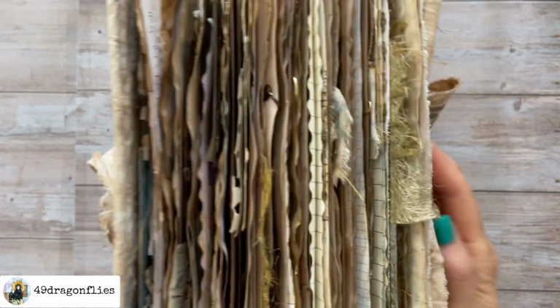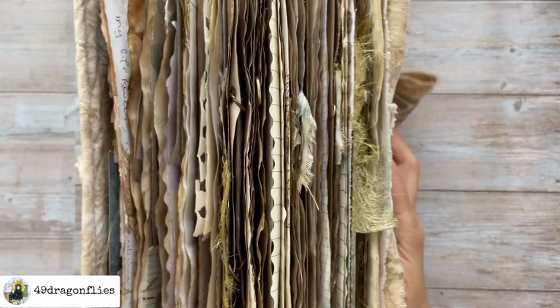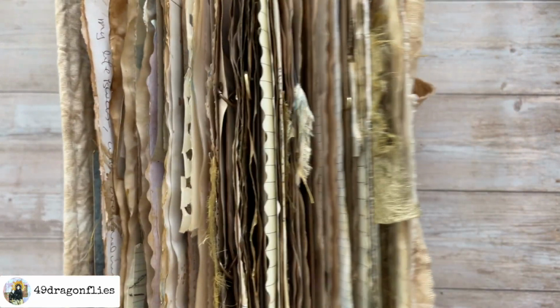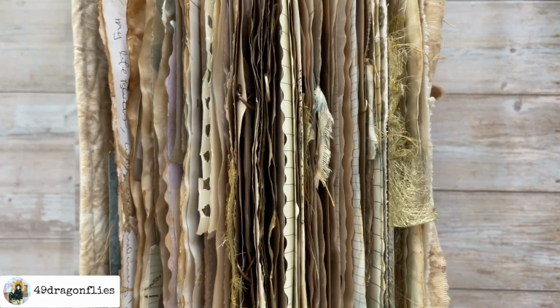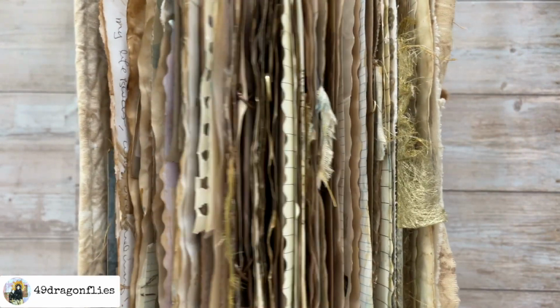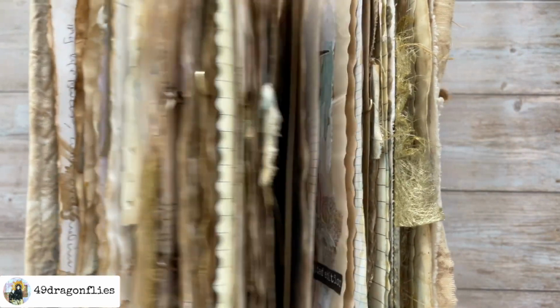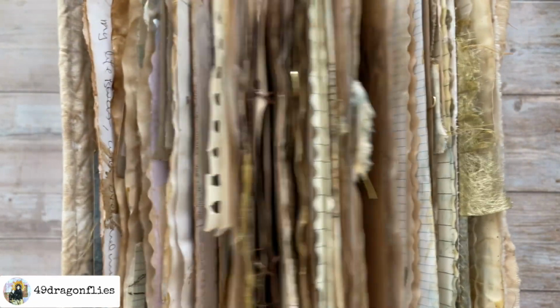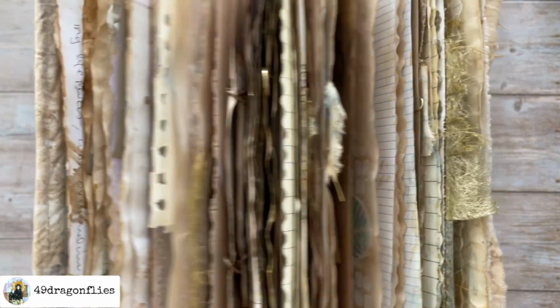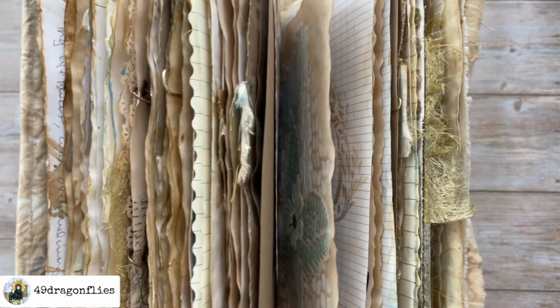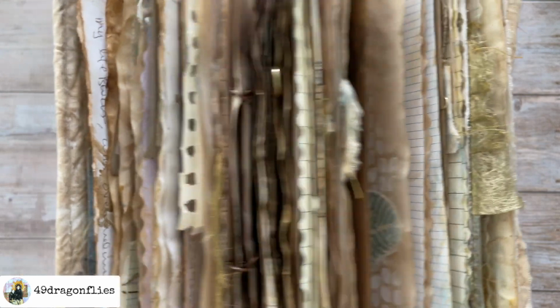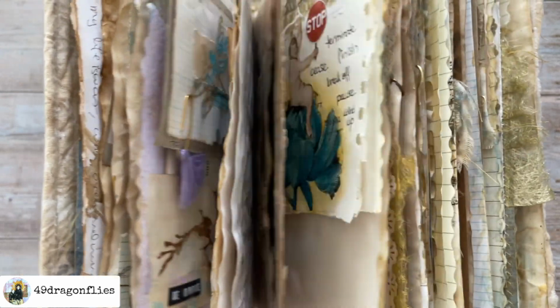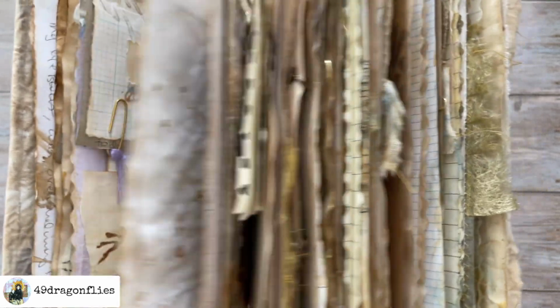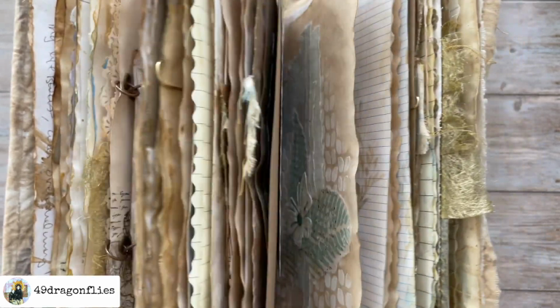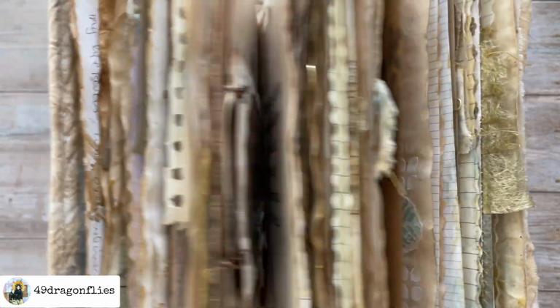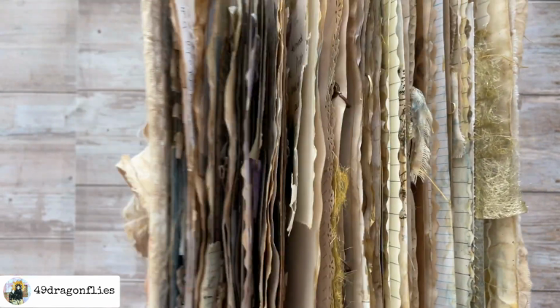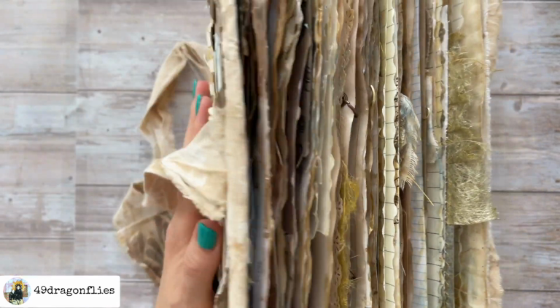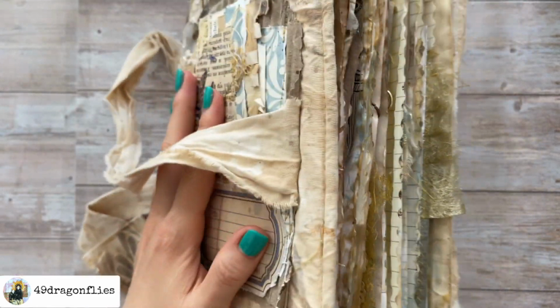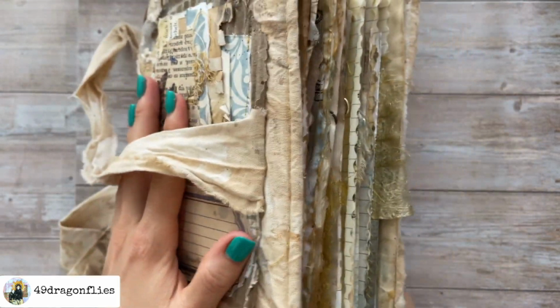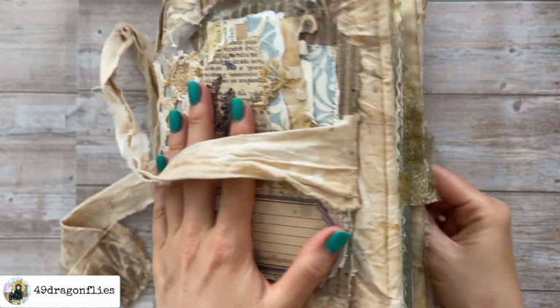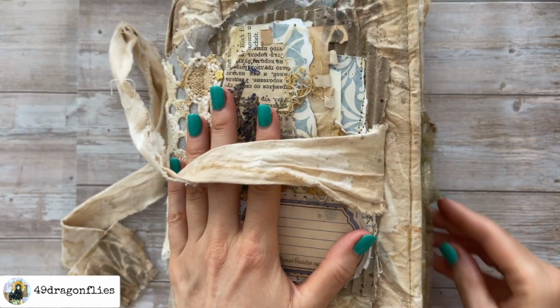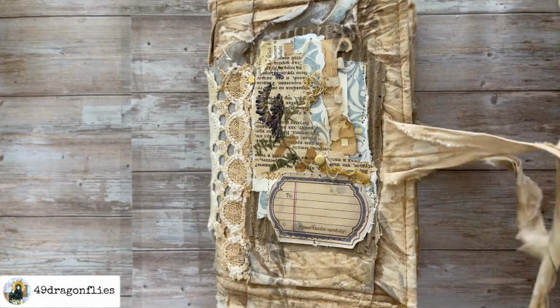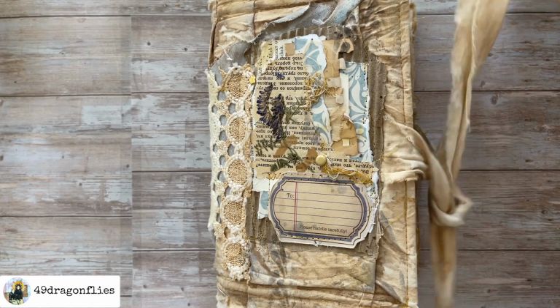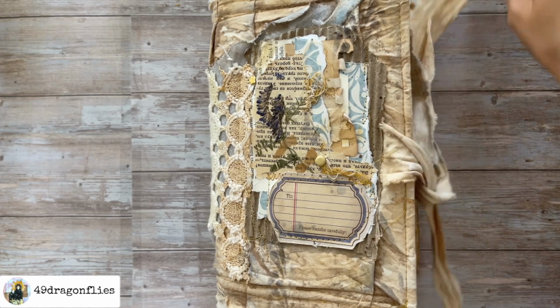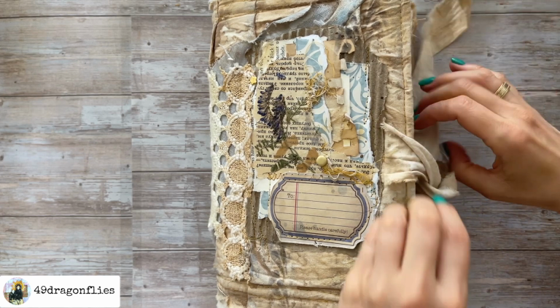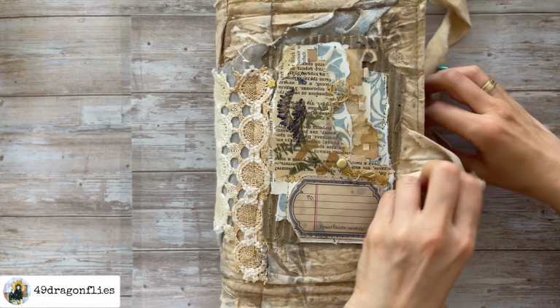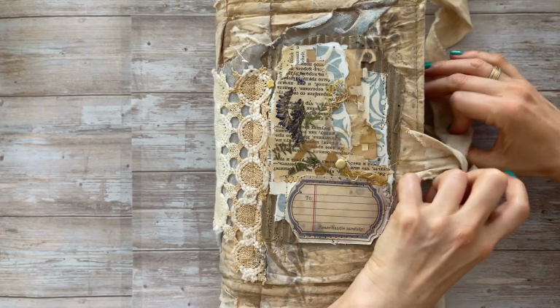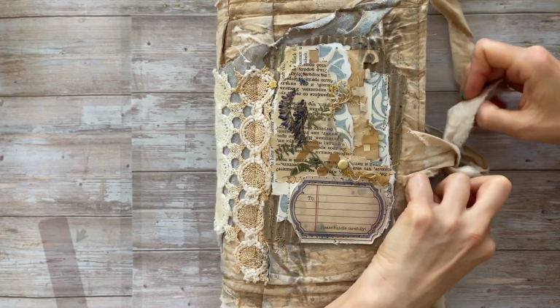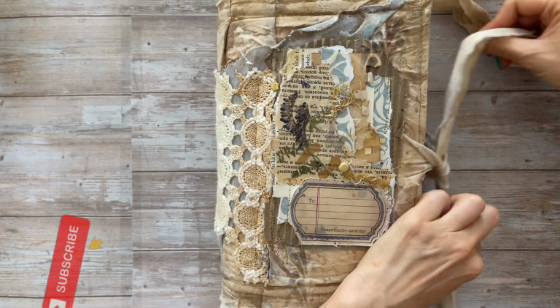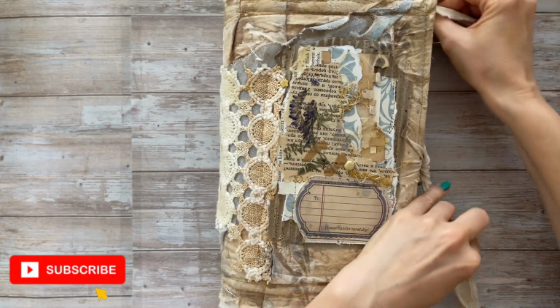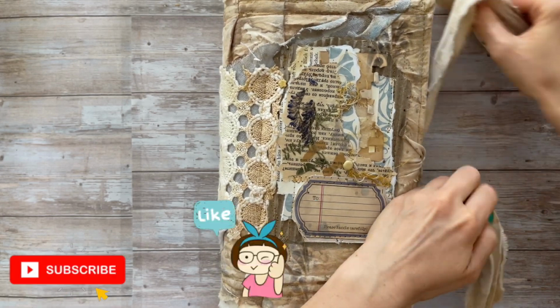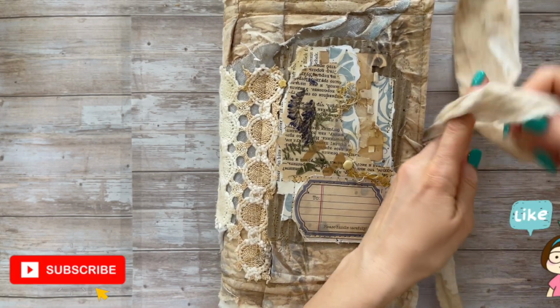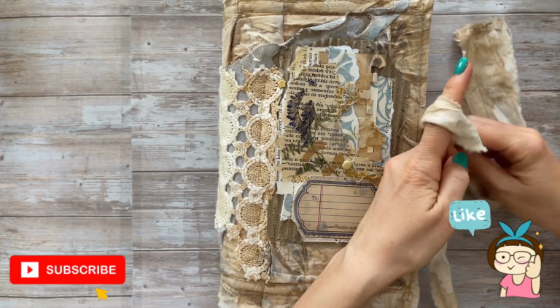Look how chunky this journal is getting — I'm a bit worried because it's not even a quarter full yet, so that's going to be interesting. Anyway, thank you so much for watching. Love you guys. Bye bye.